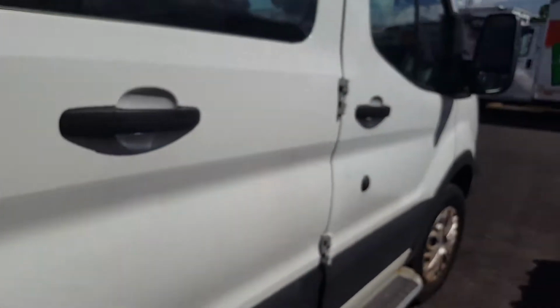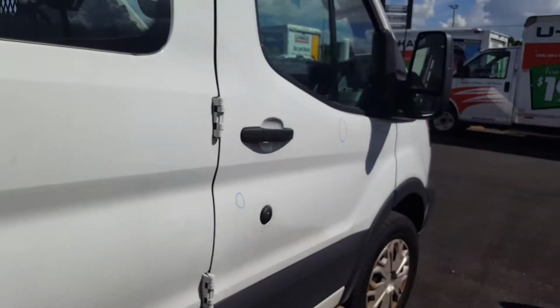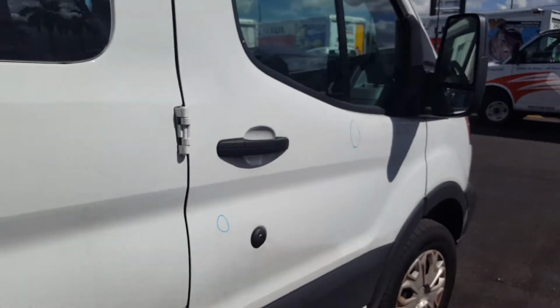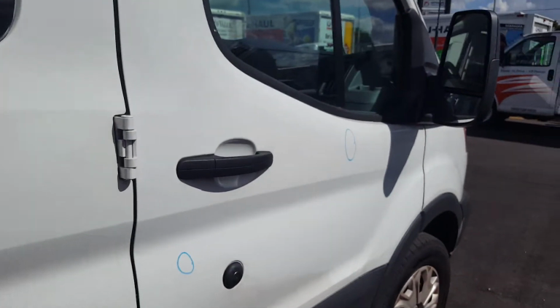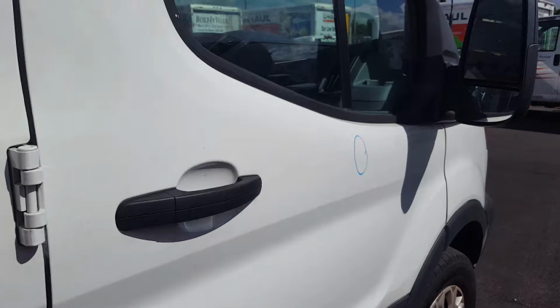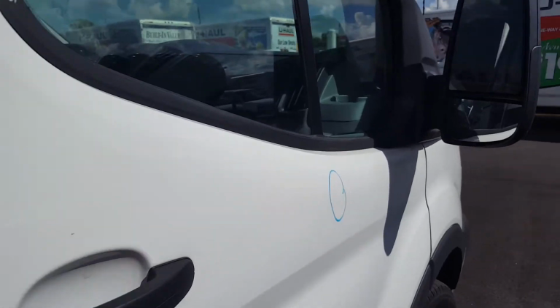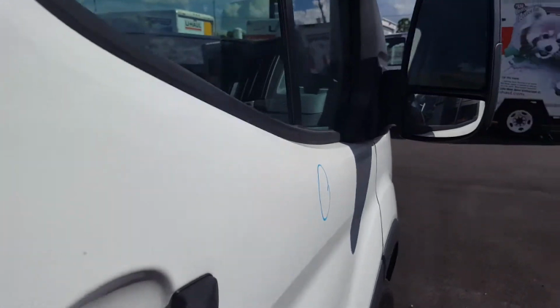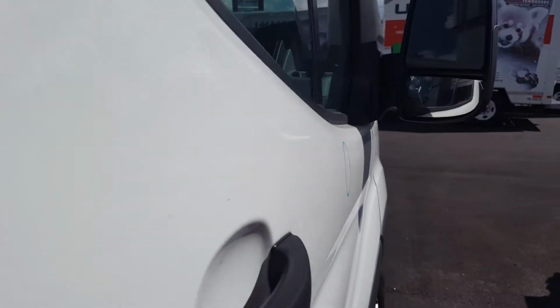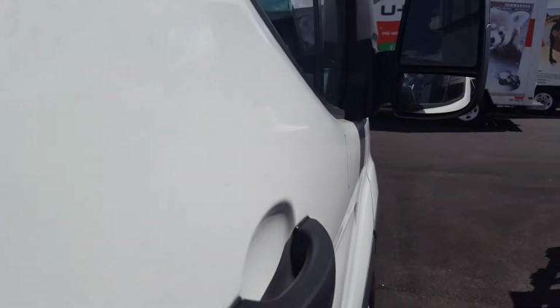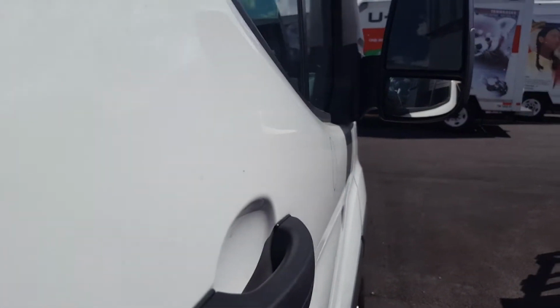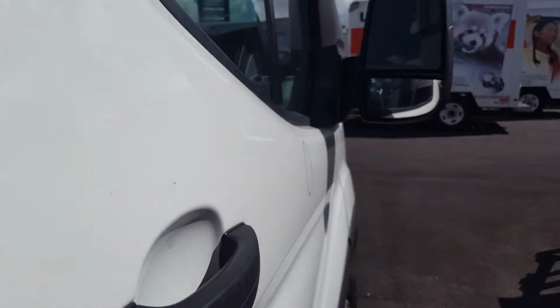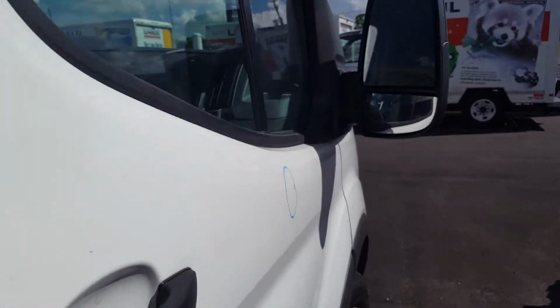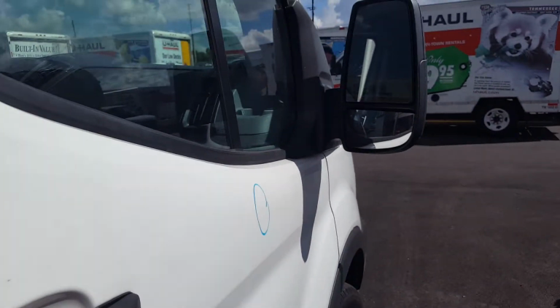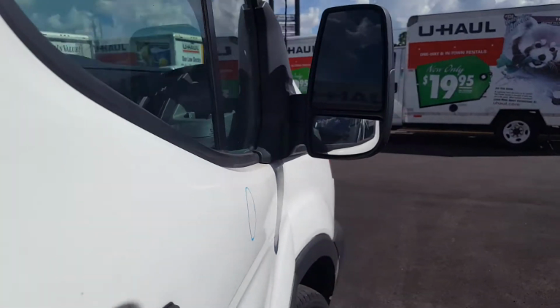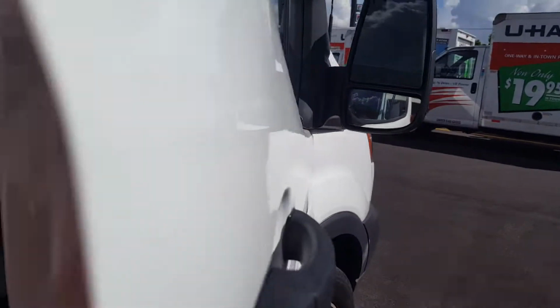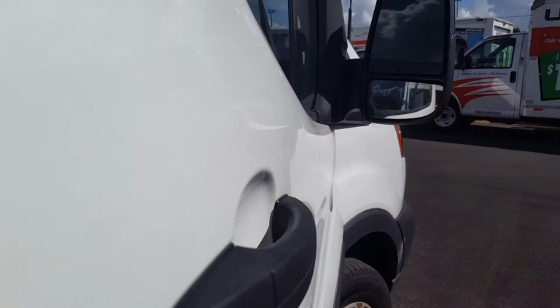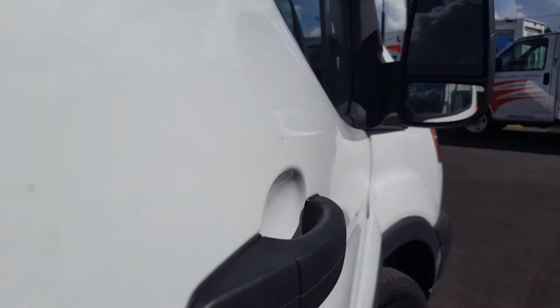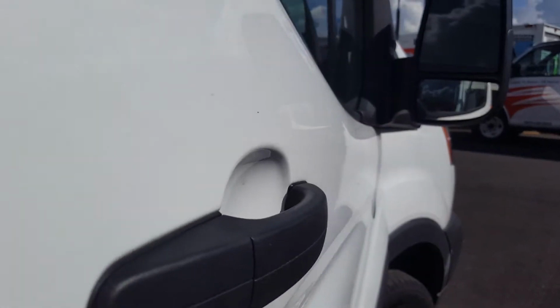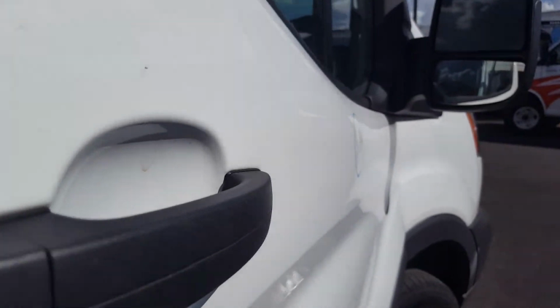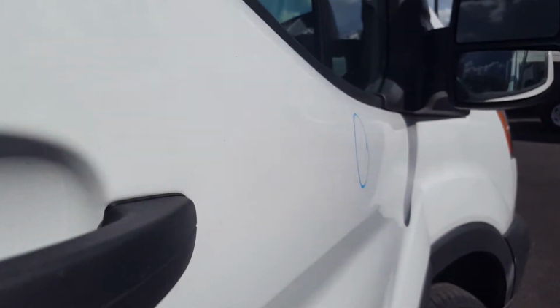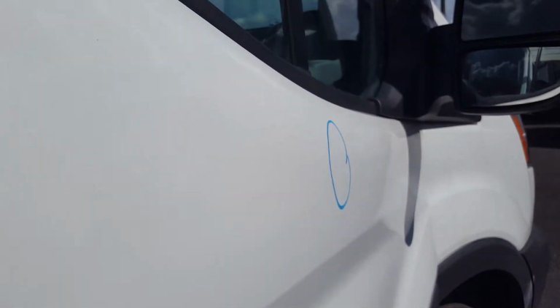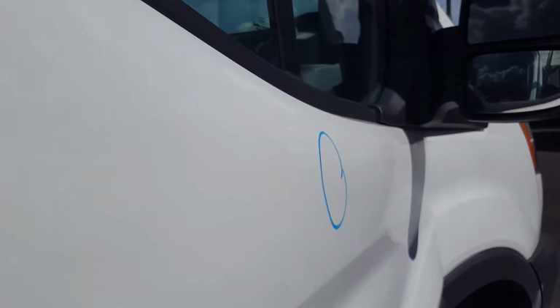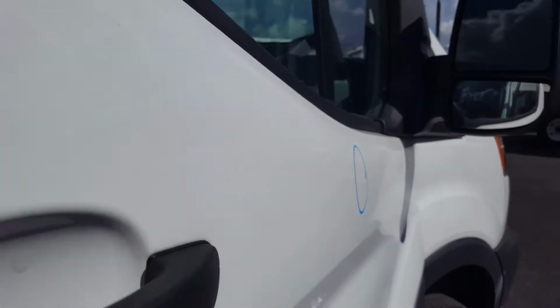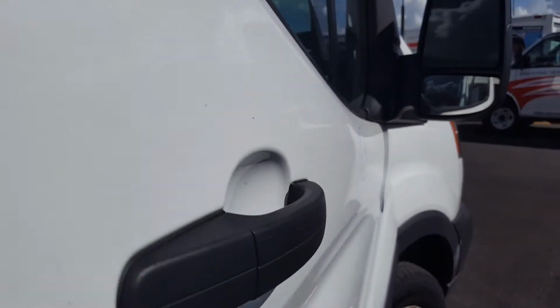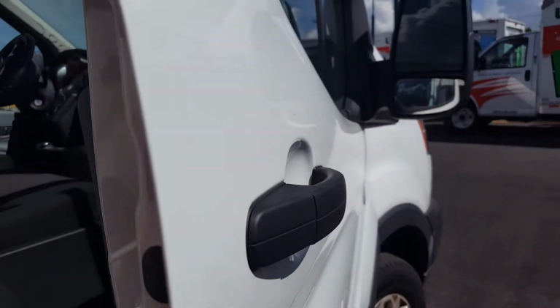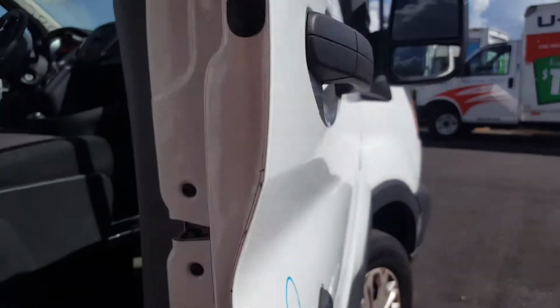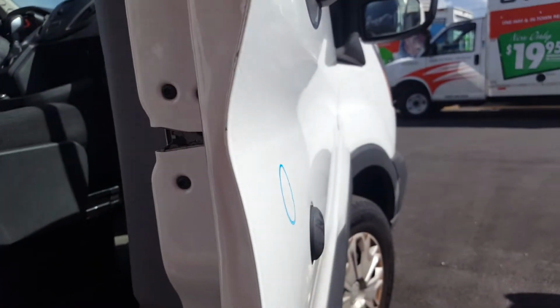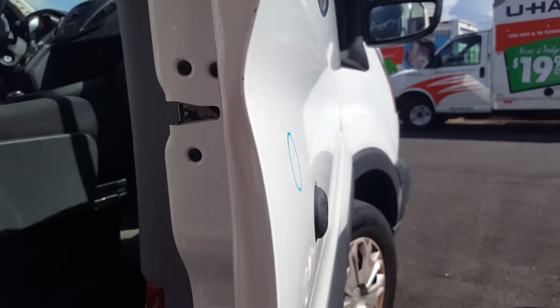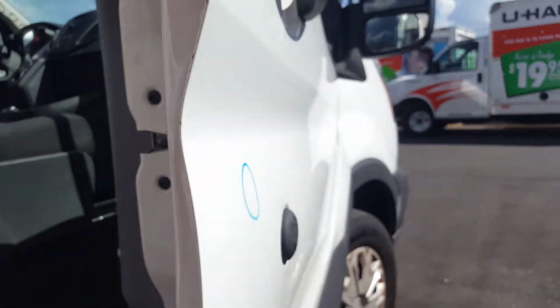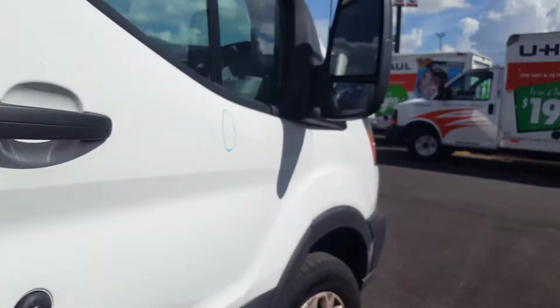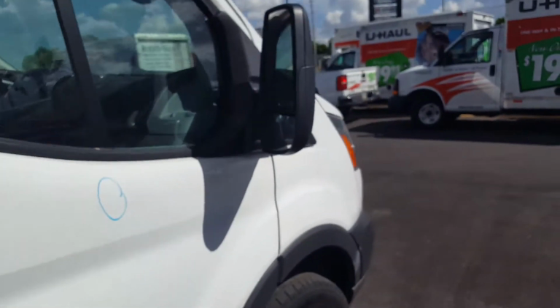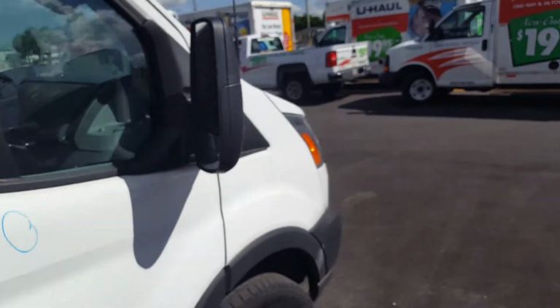And on the right front door, because of the sun you won't be able to see too well — I had to actually move the van a little bit to see these. But there's one right here, one right there. That's it.